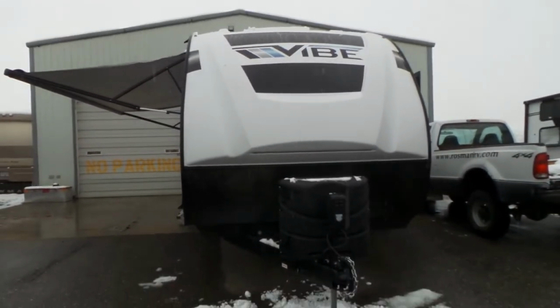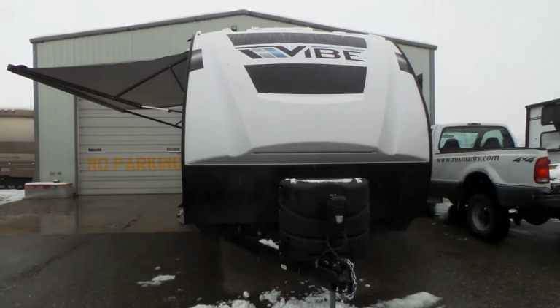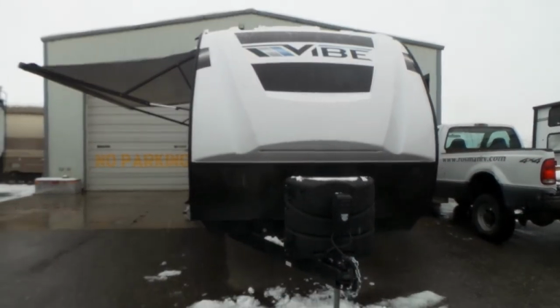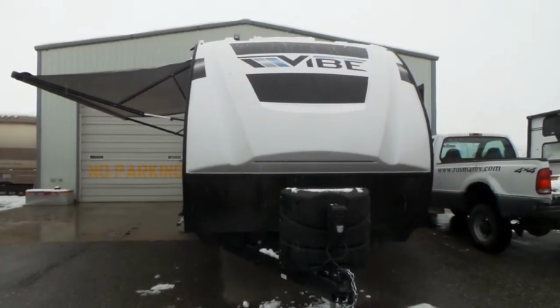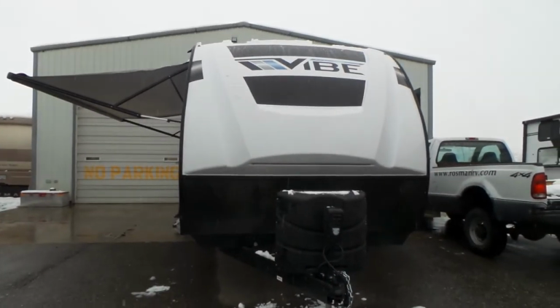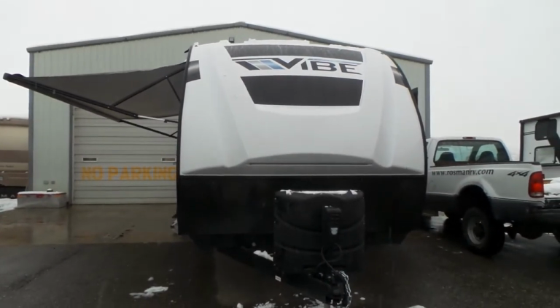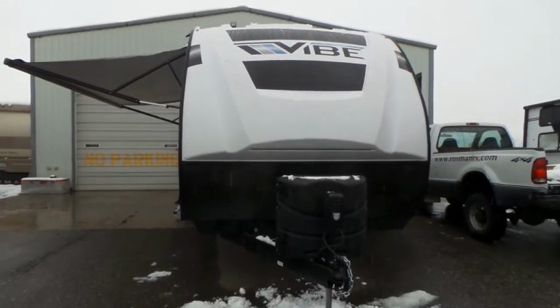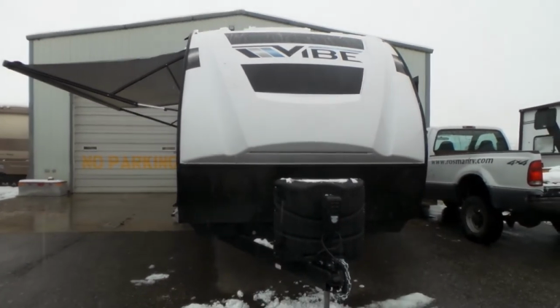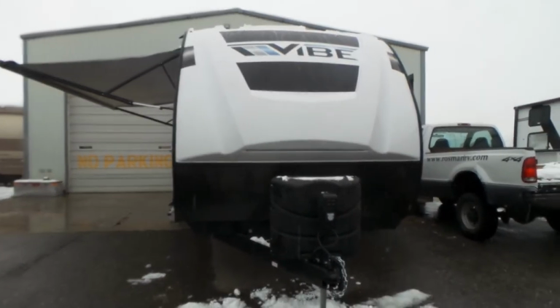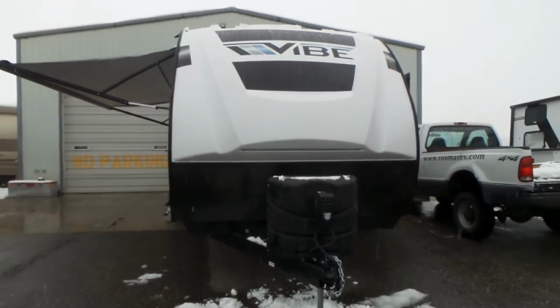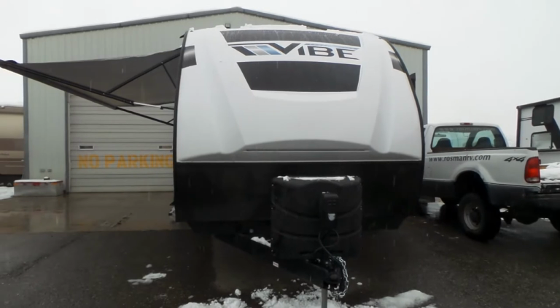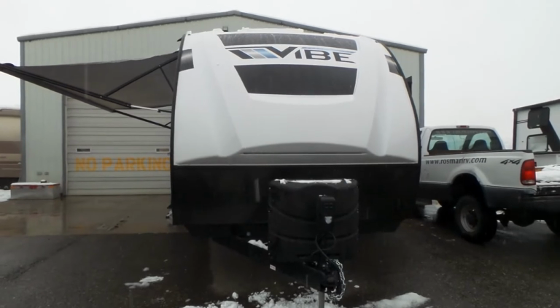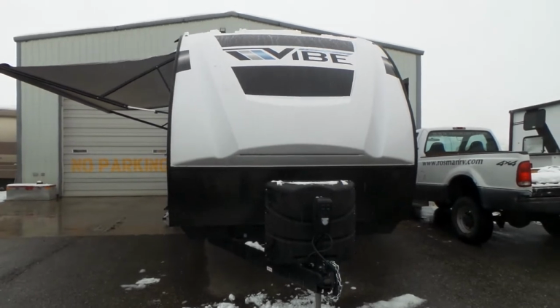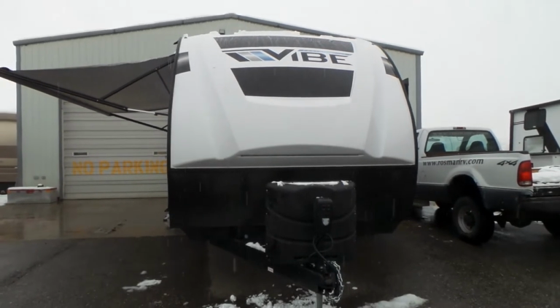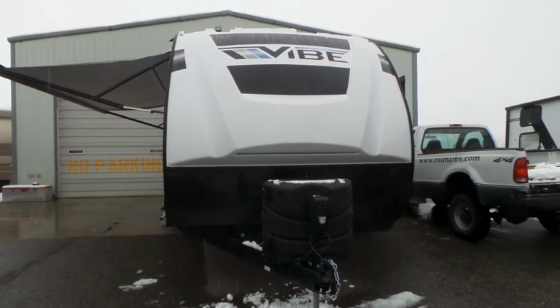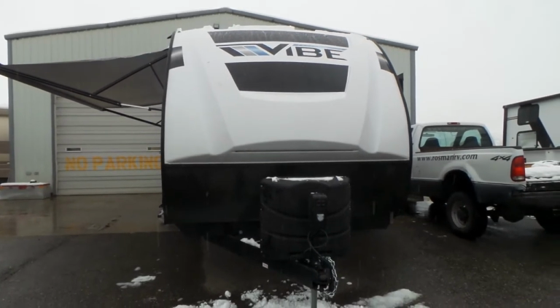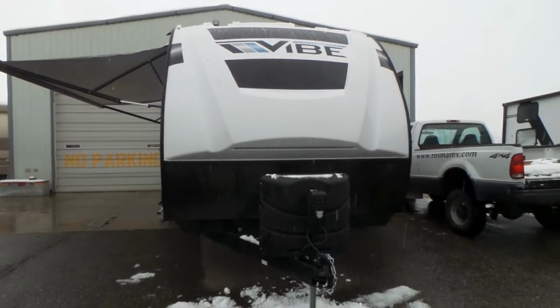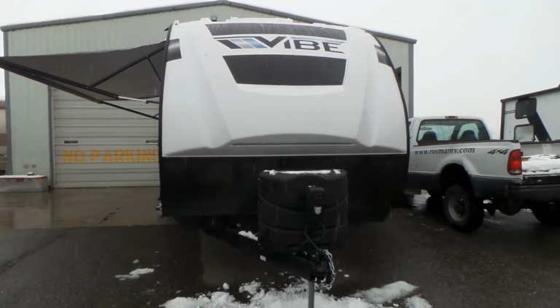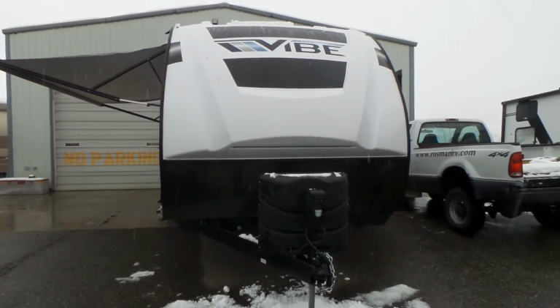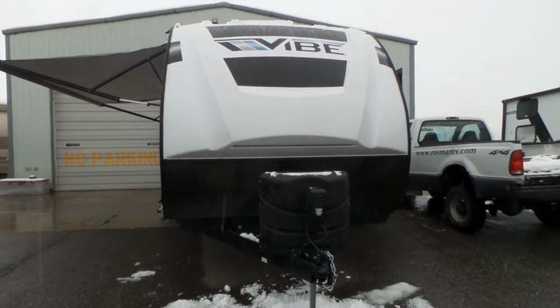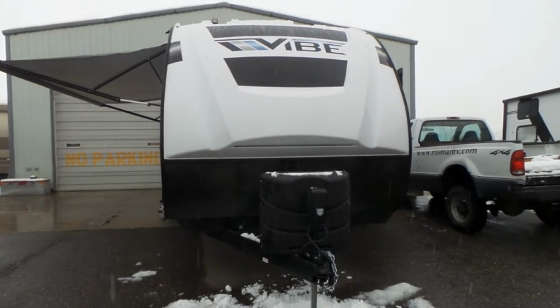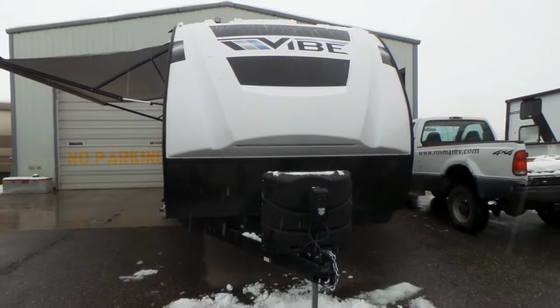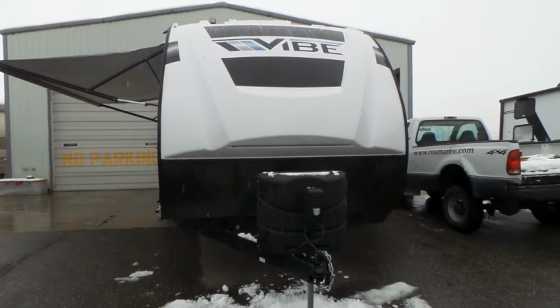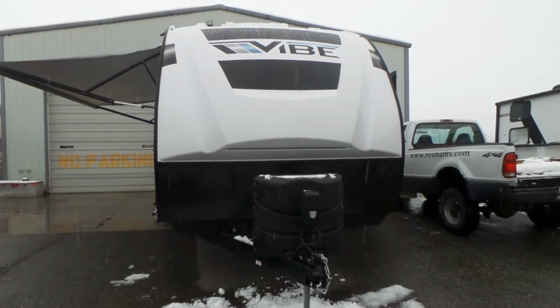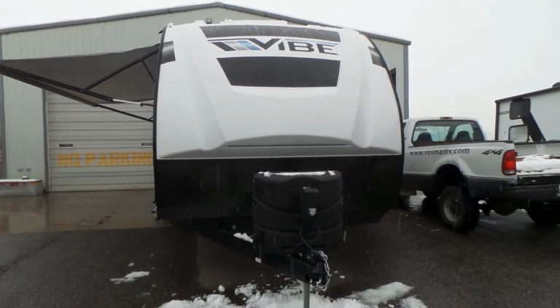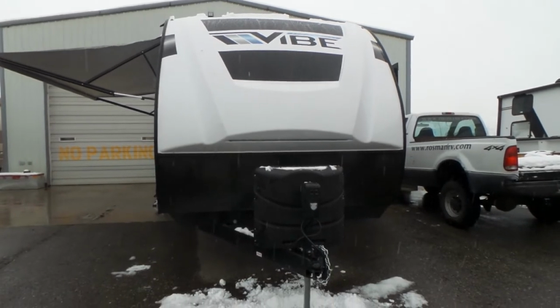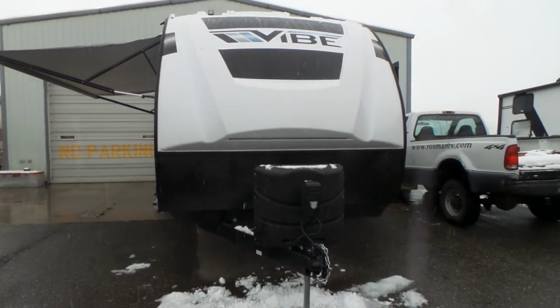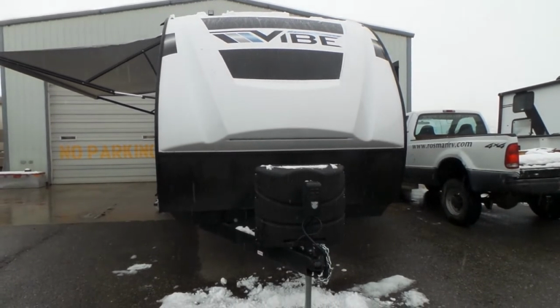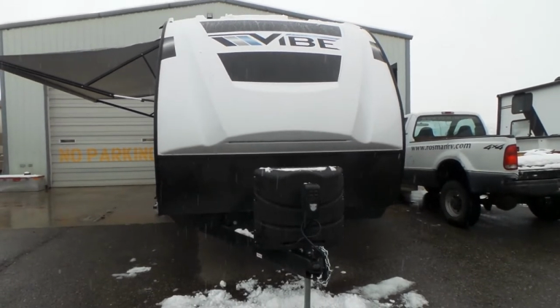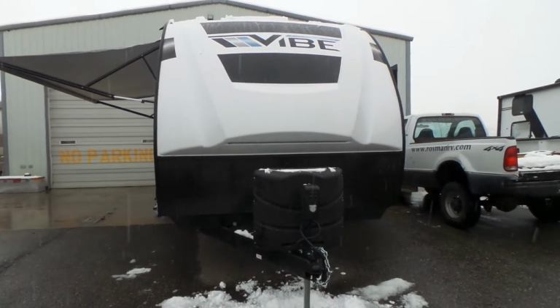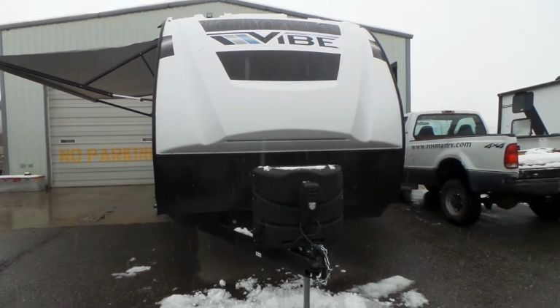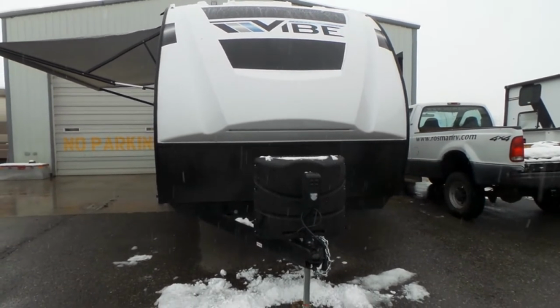Welcome to Mike Roseman RV Sales. My name is Mike Making and today I'd like to show you this 2021 Vibe 22-foot RB. It's RV number 3649.